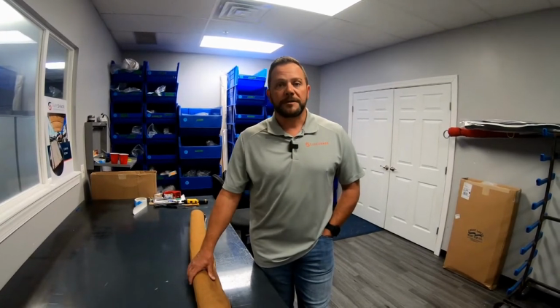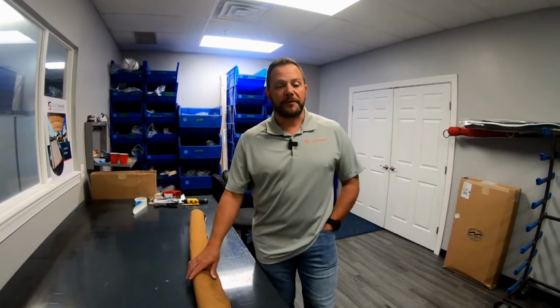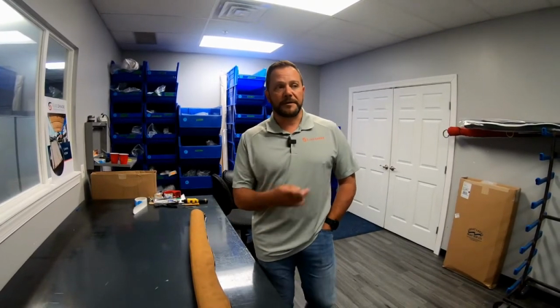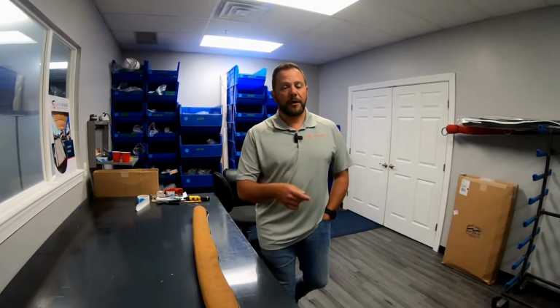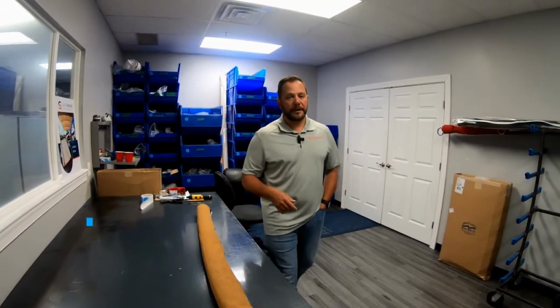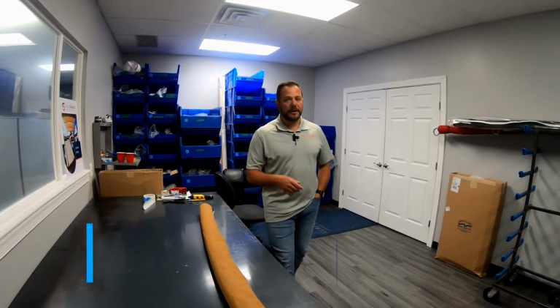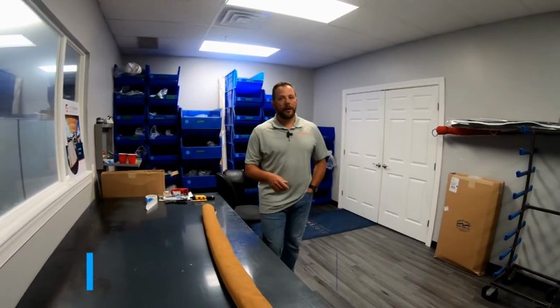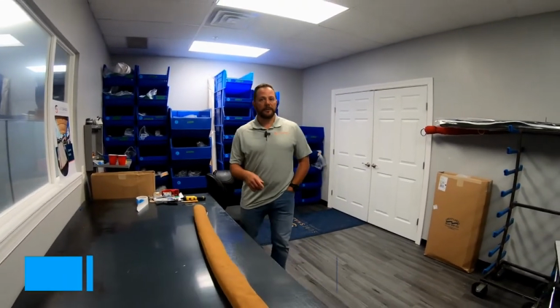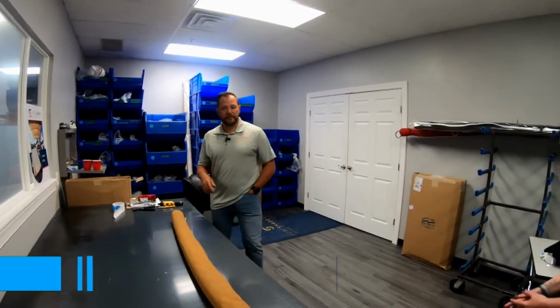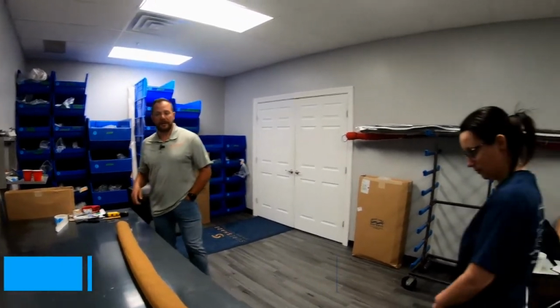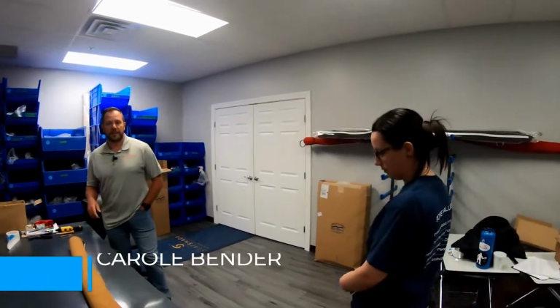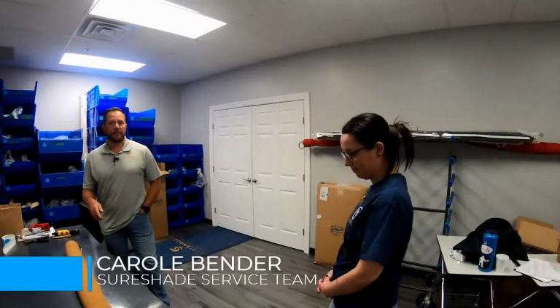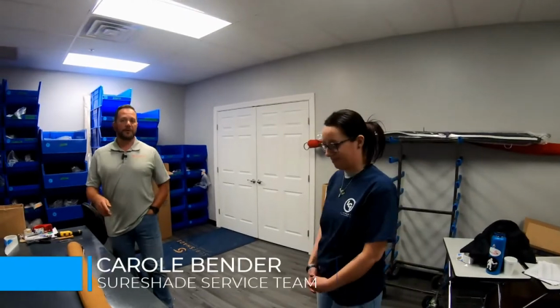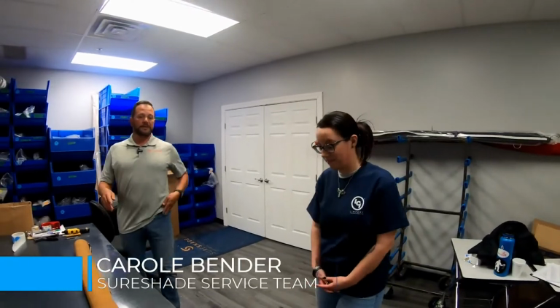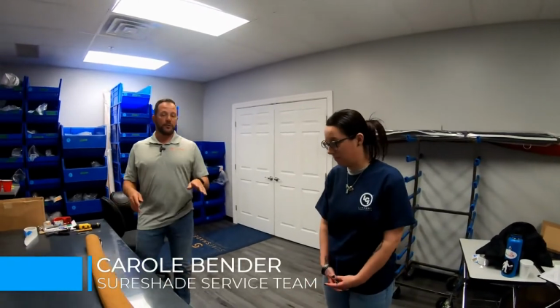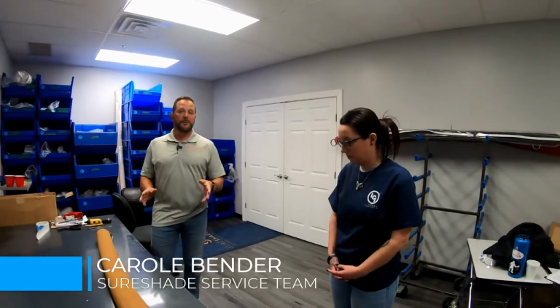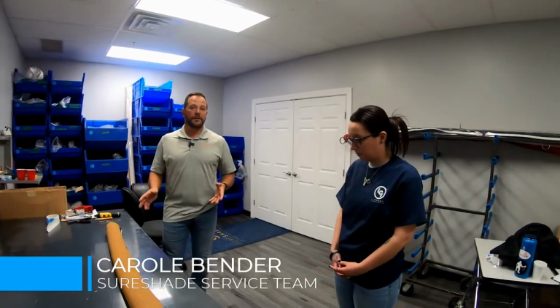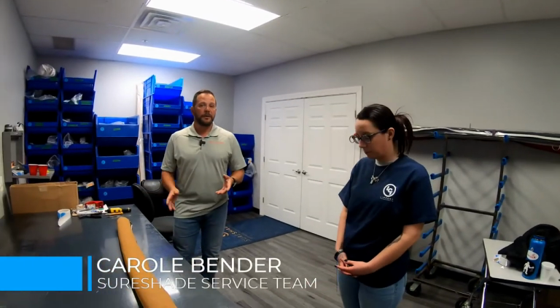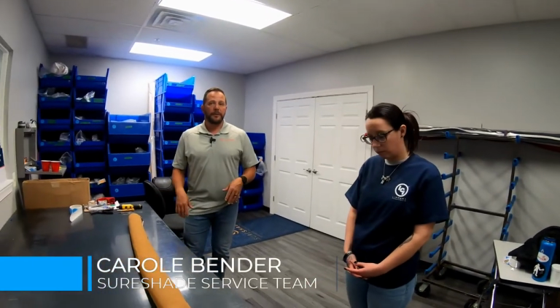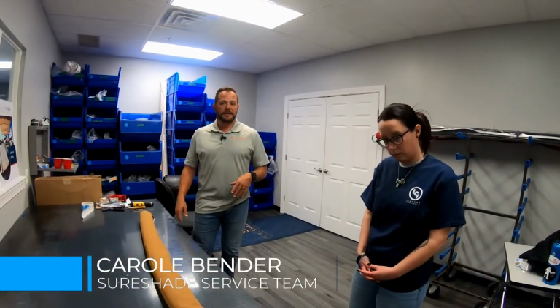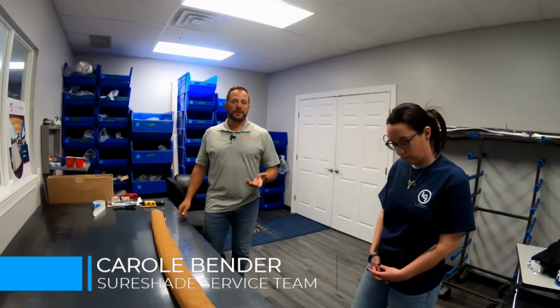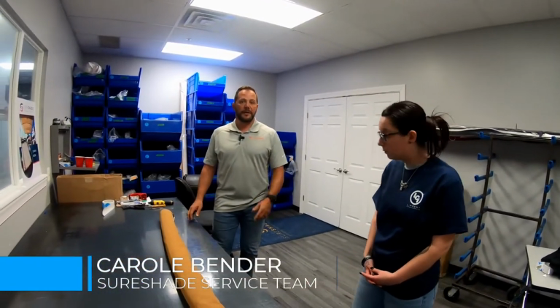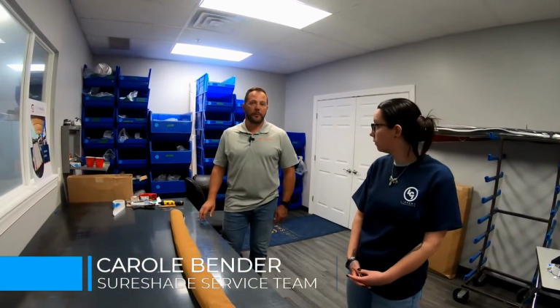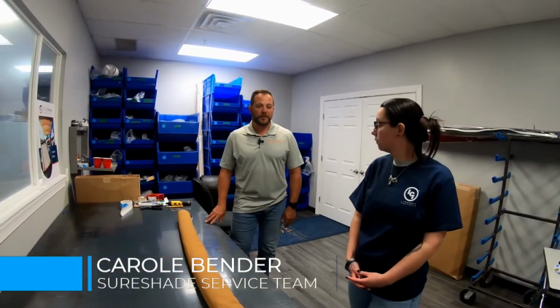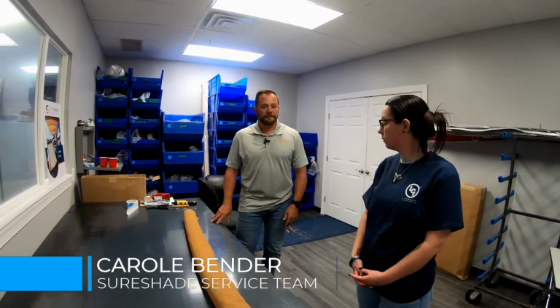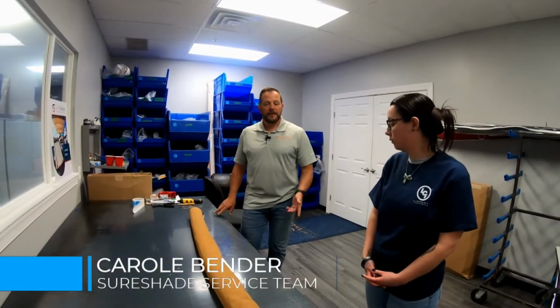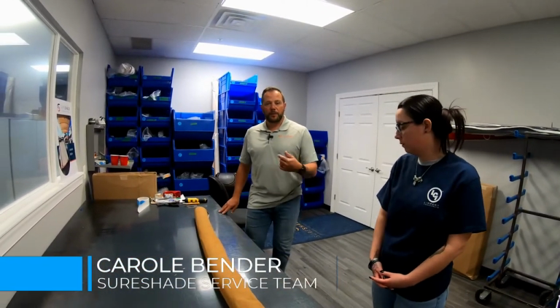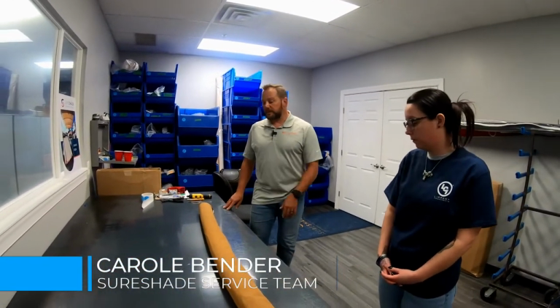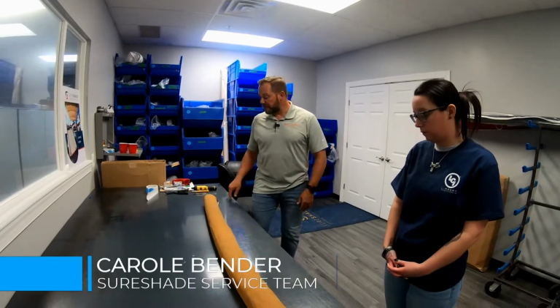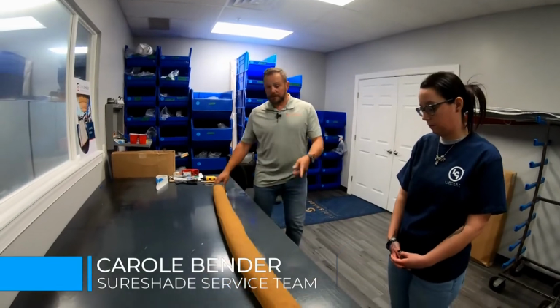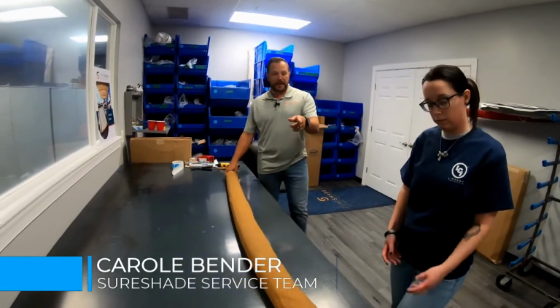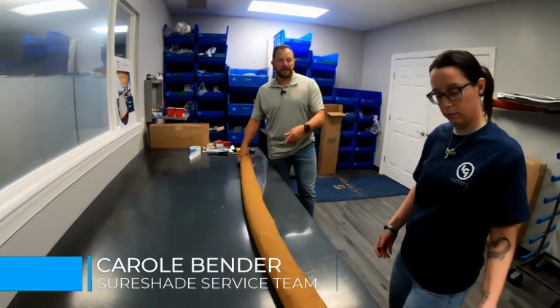I've got Carol Bender here to help me with everything. Some of the parts will take two people to do, but this can mostly be done with one person. So we'll dive in.